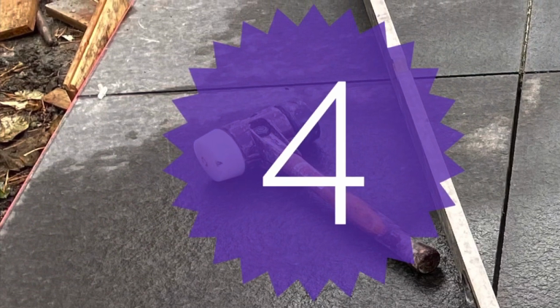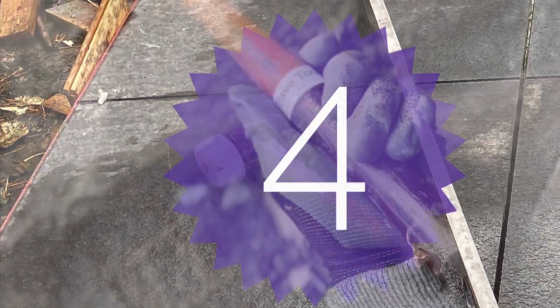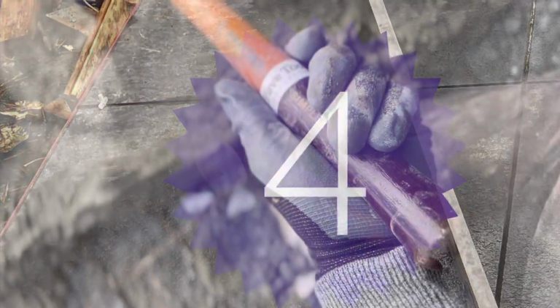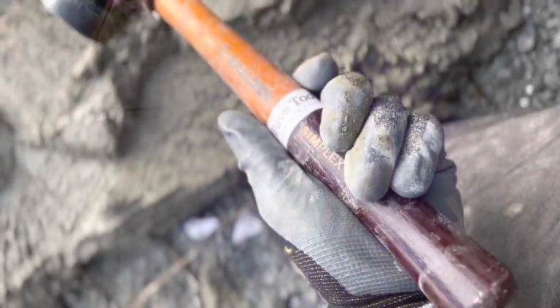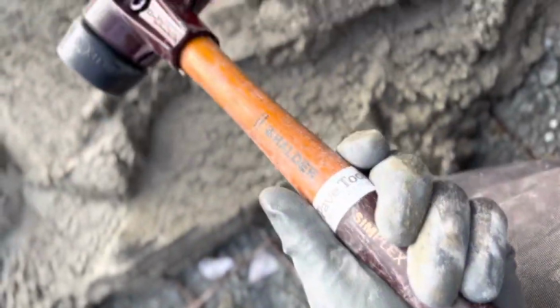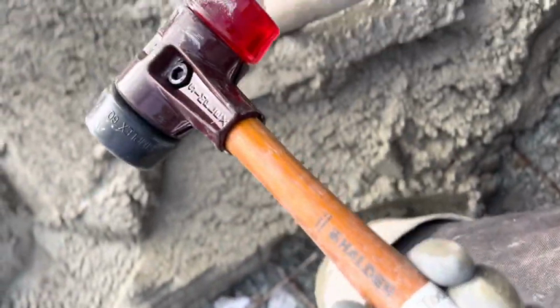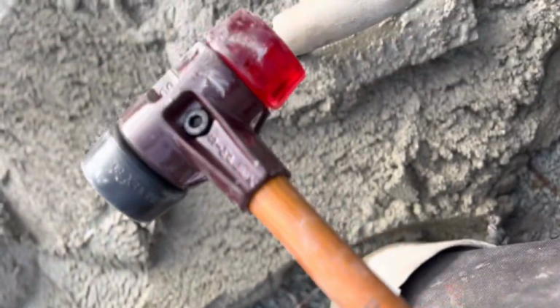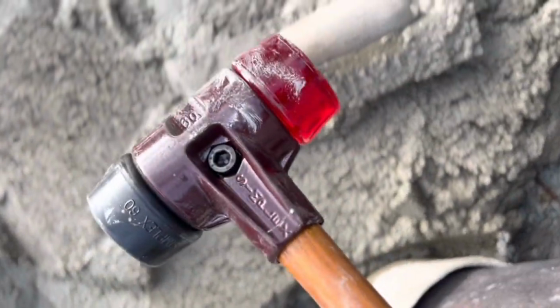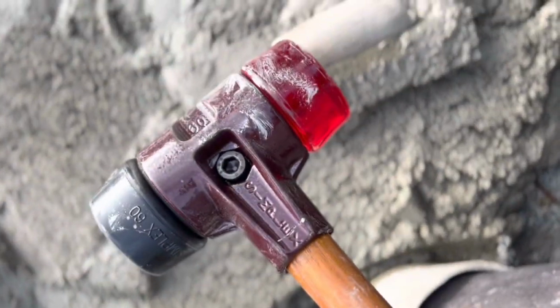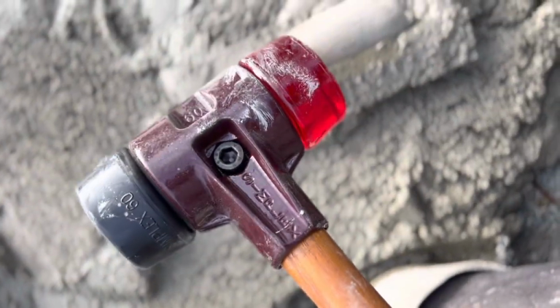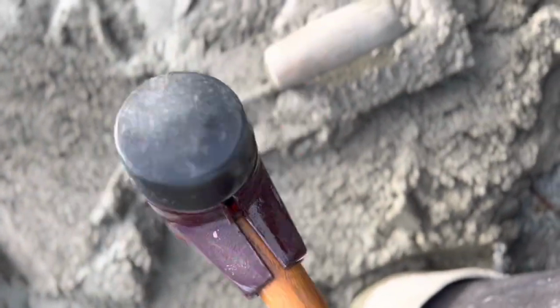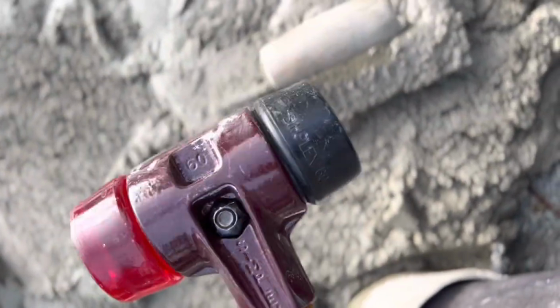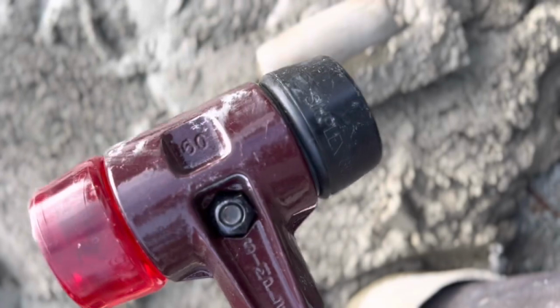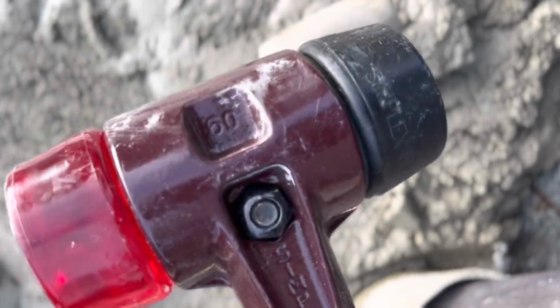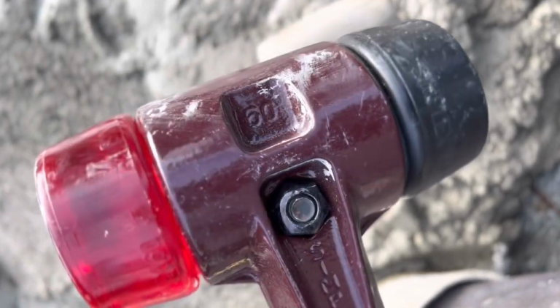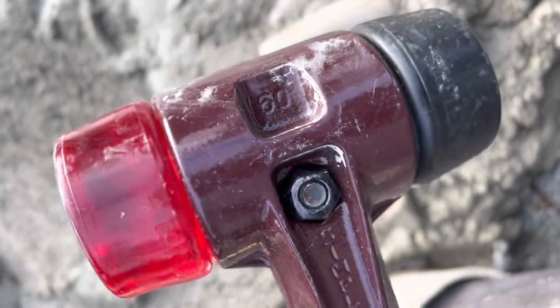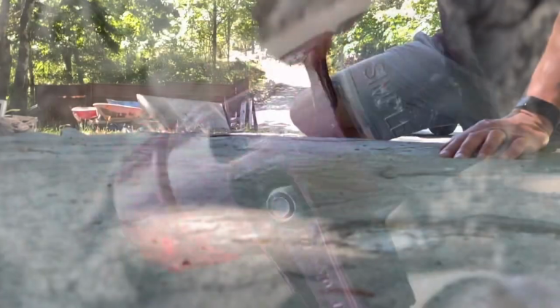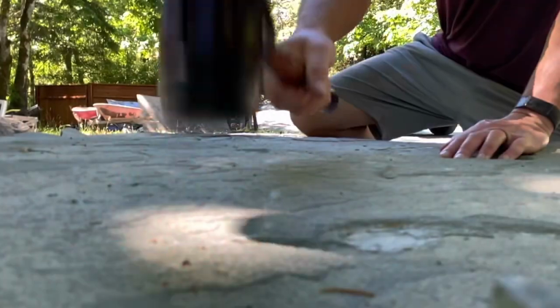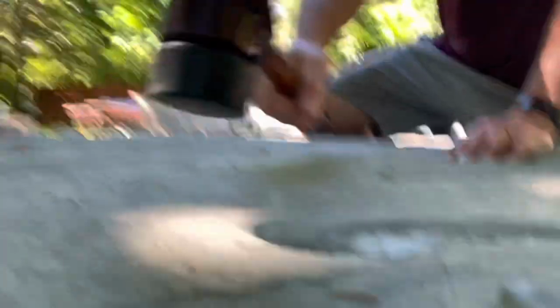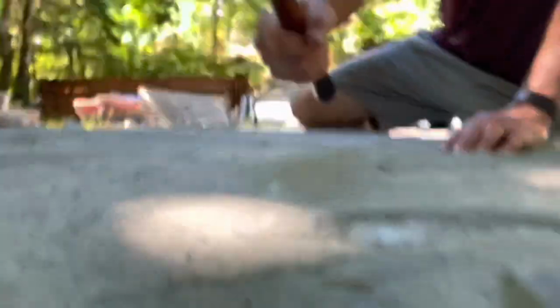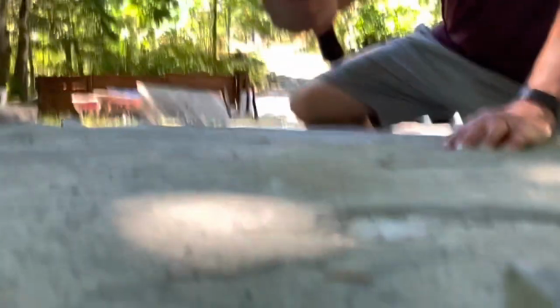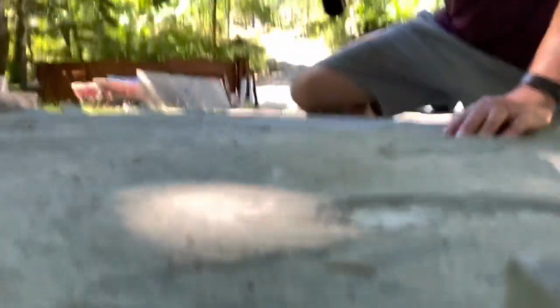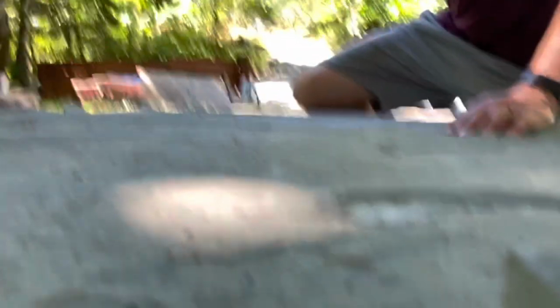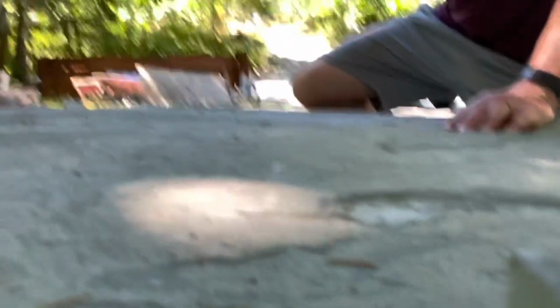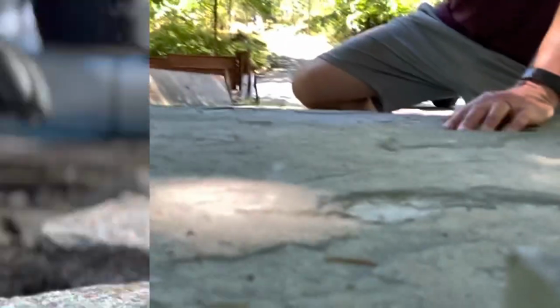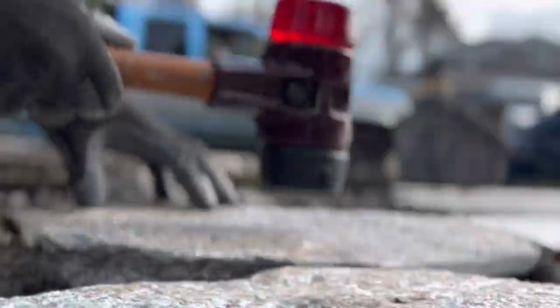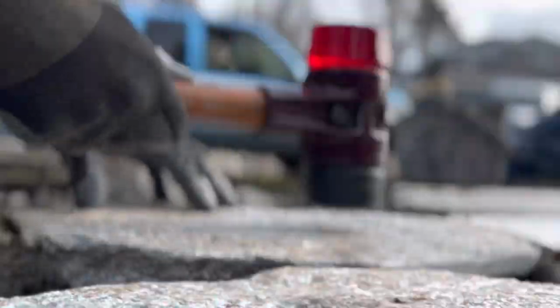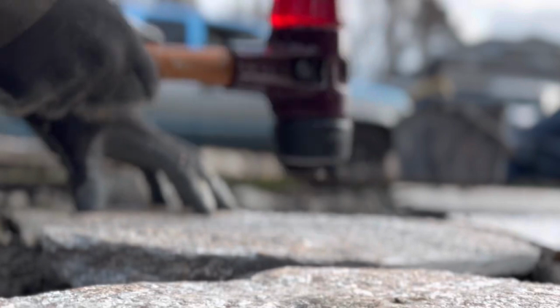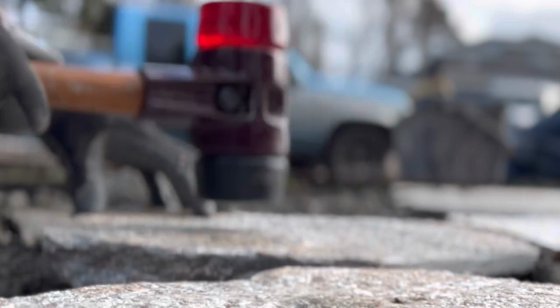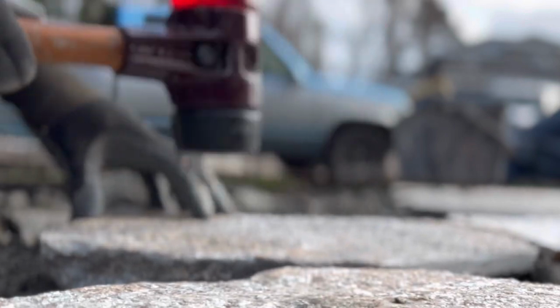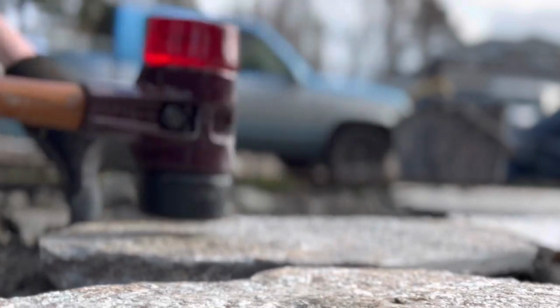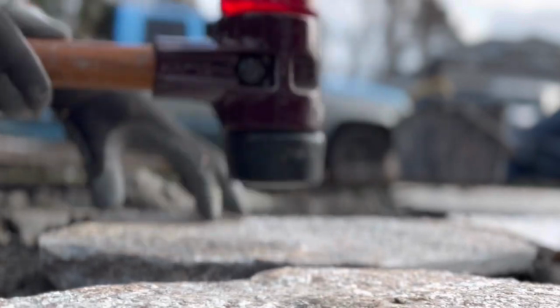Number four, we got the new age simplex mallet with changeable heads, different compounds, different striking forces. Pretty sick tool.